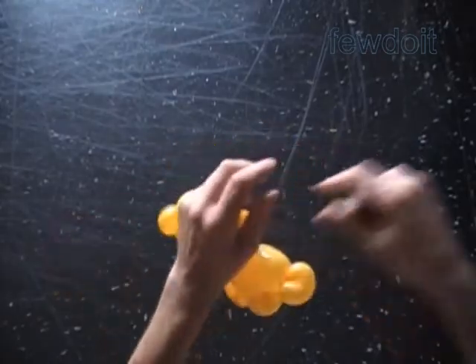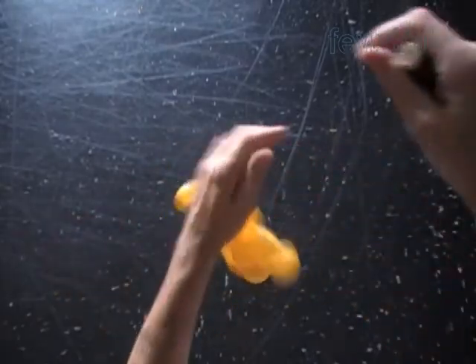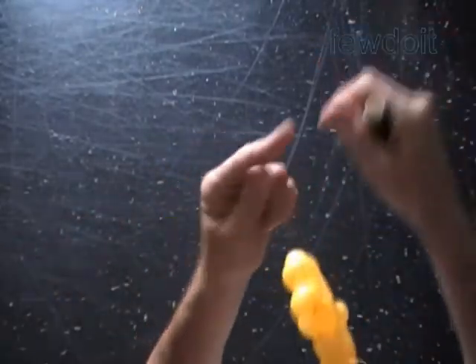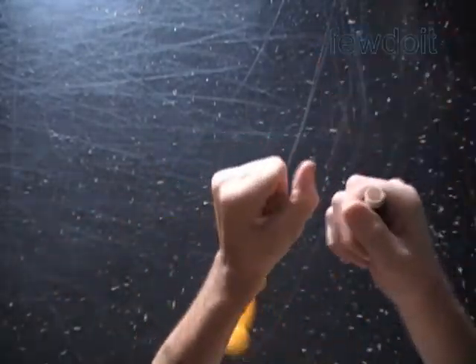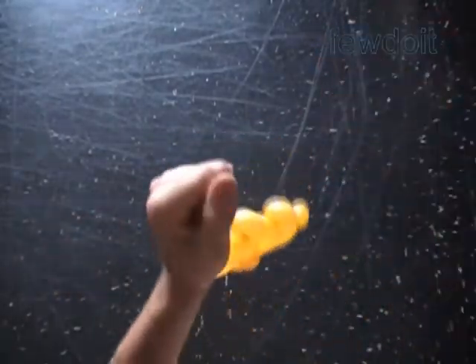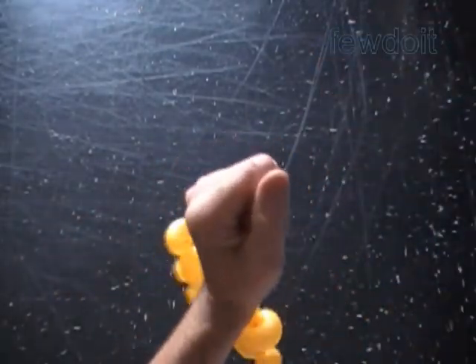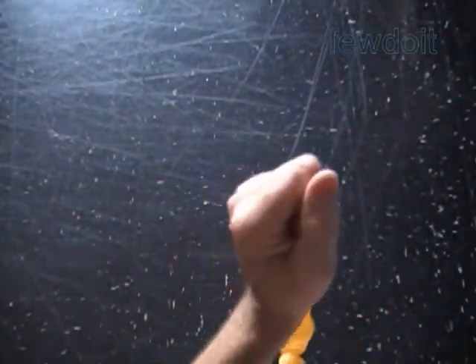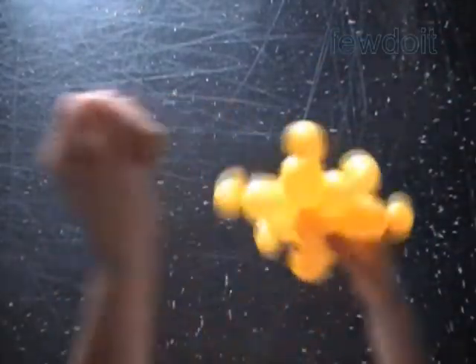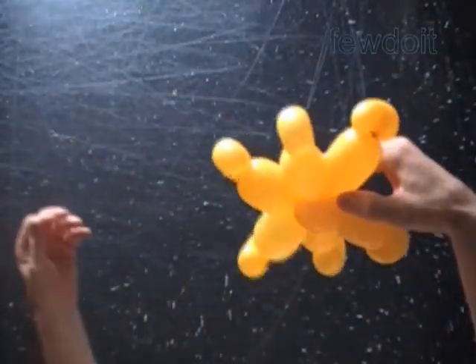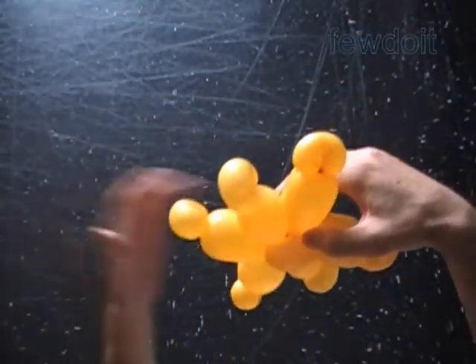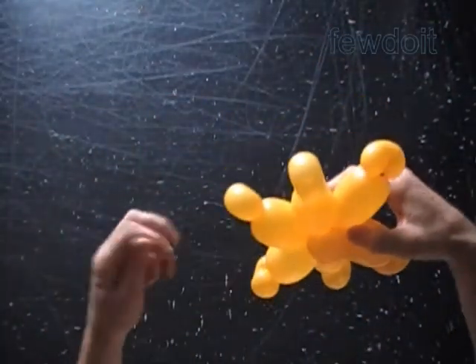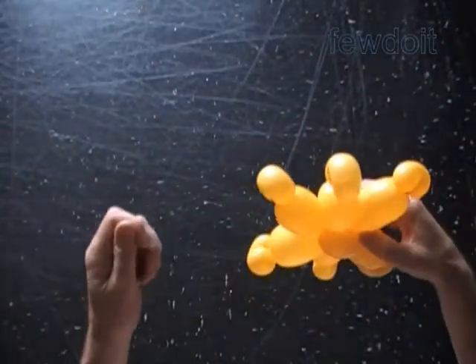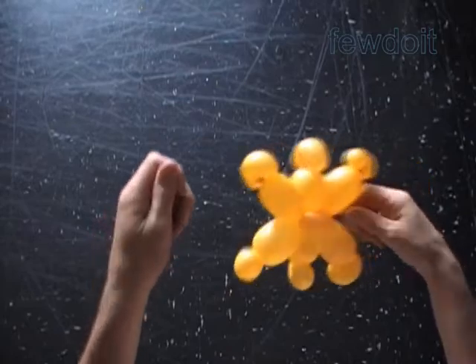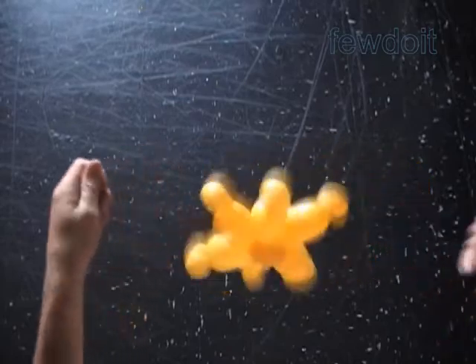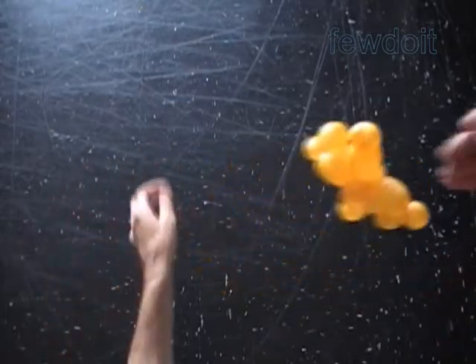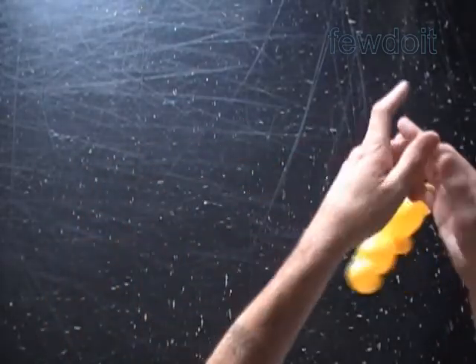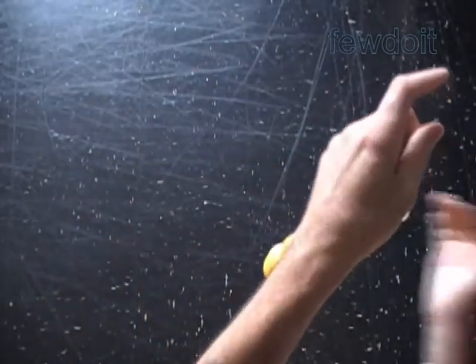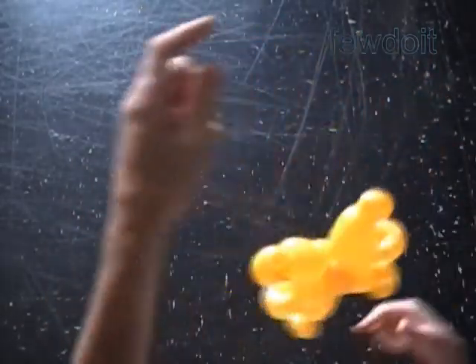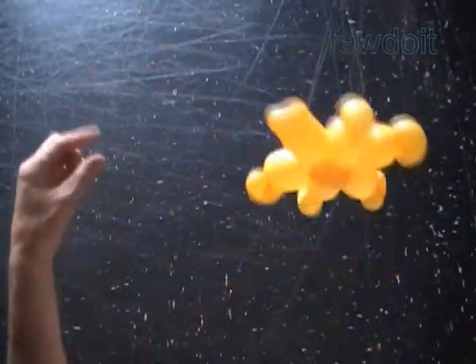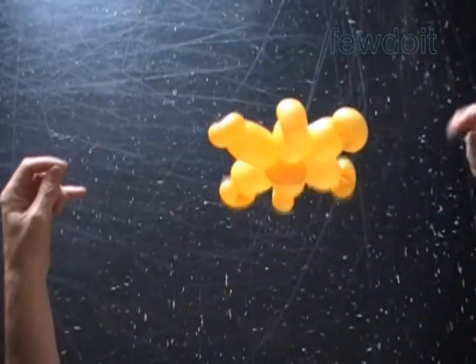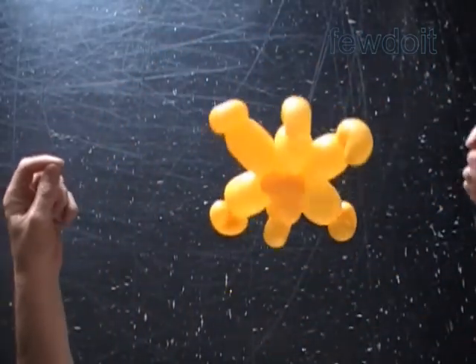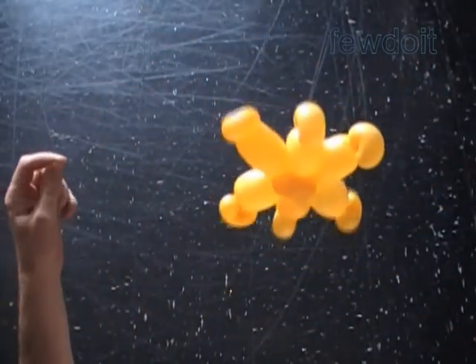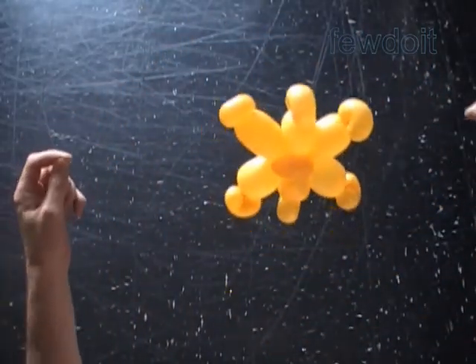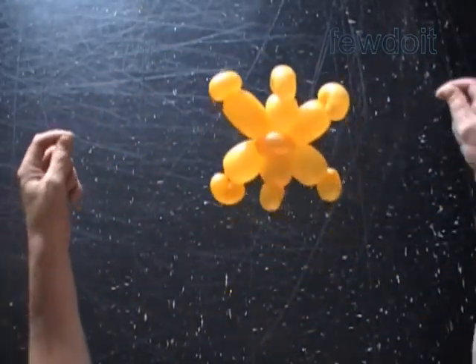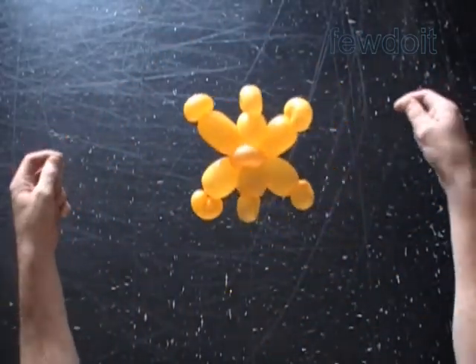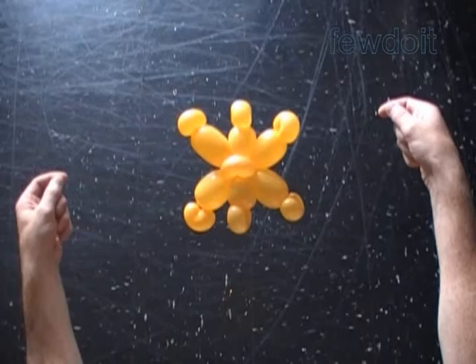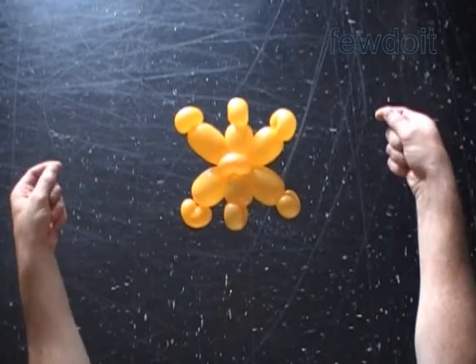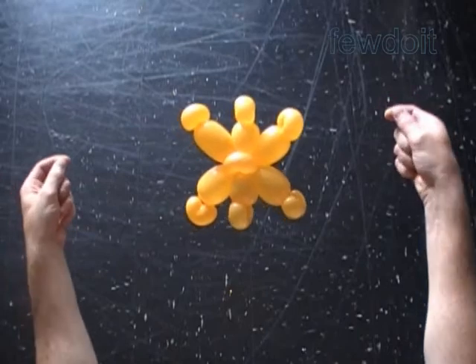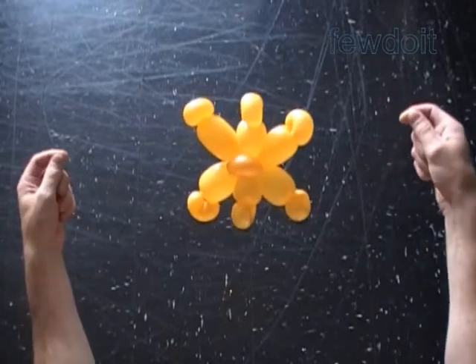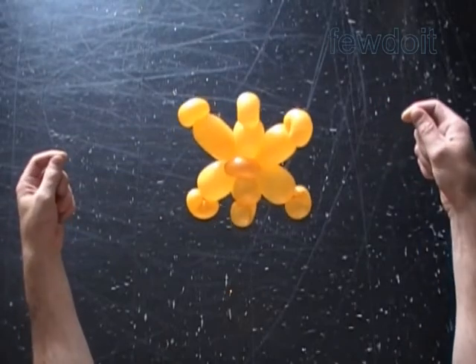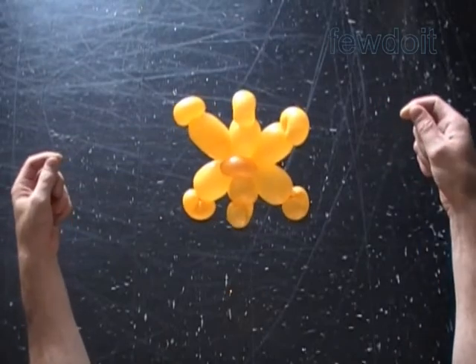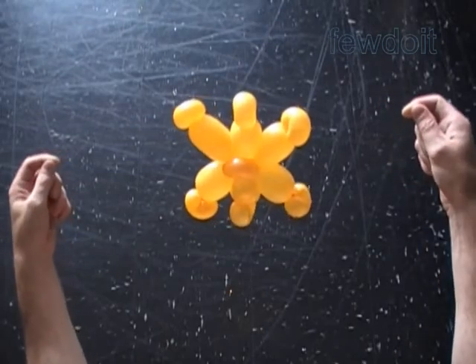Congratulations! We have made the Russian letter Z. We can also use the same sculpture to represent a snowflake, a star, a 3D star, and some other sculptures. Have fun and happy twisting!